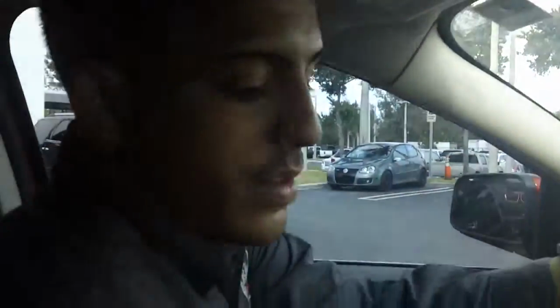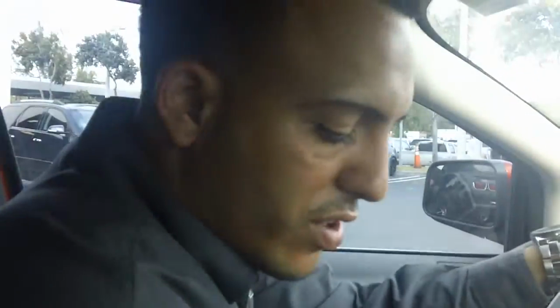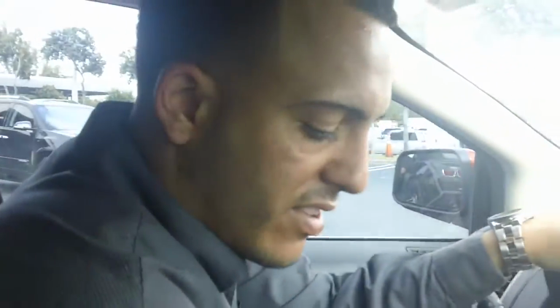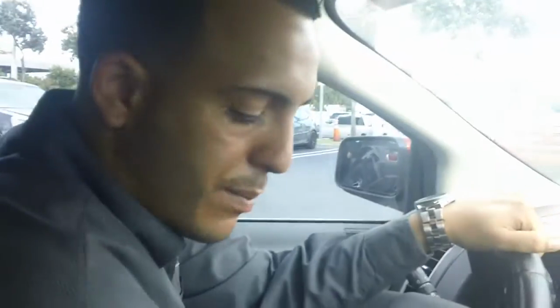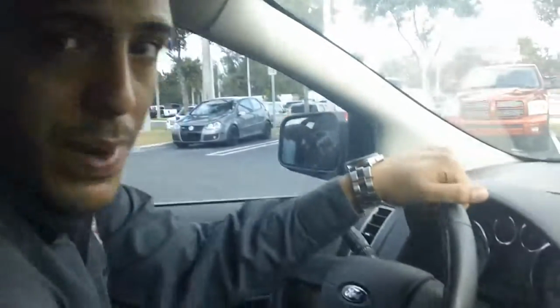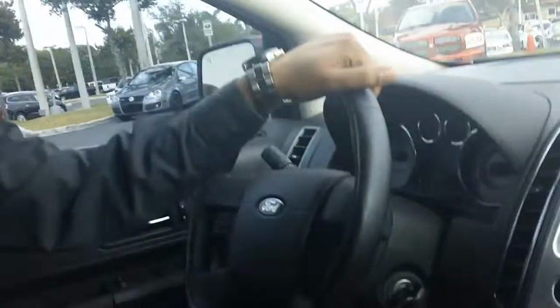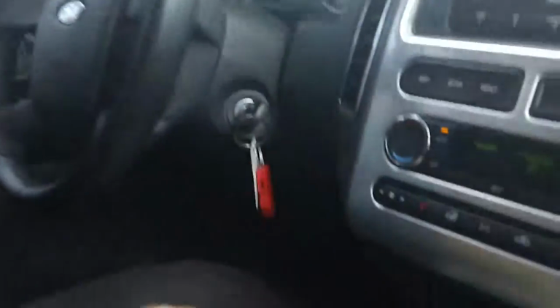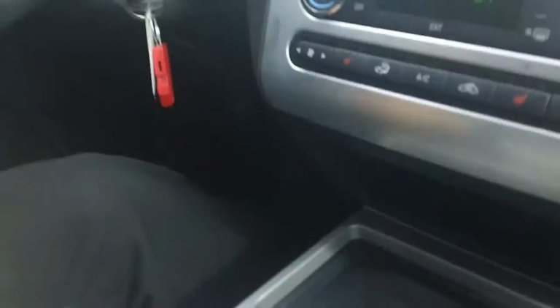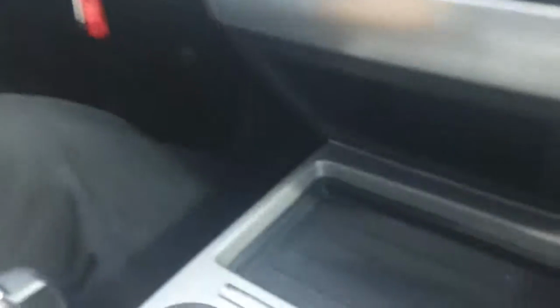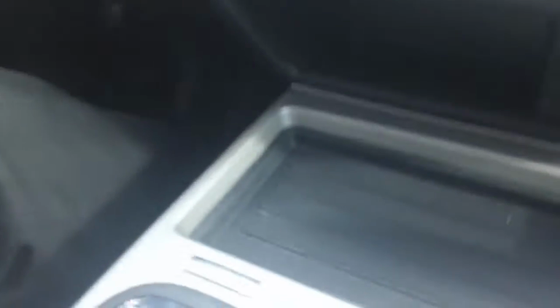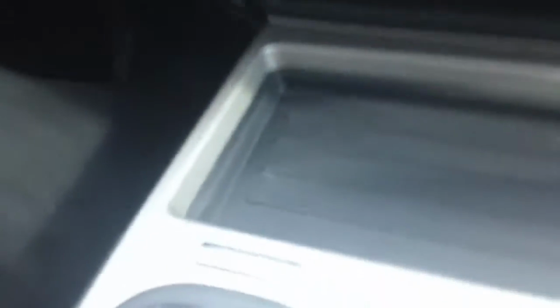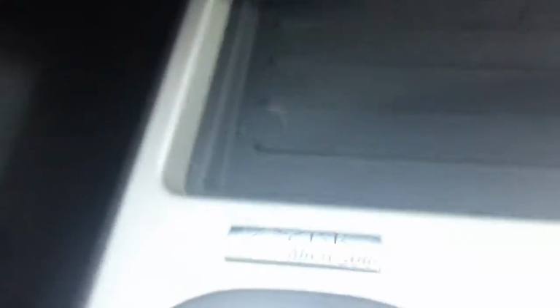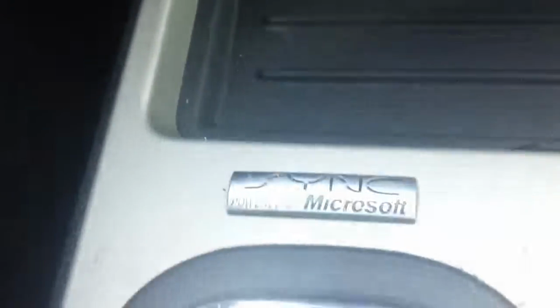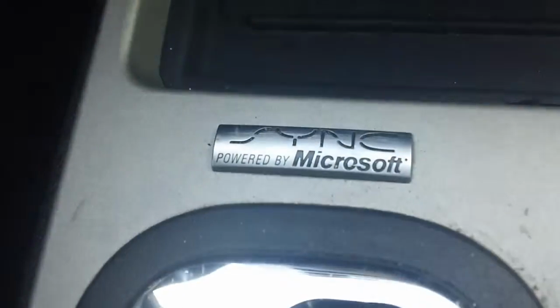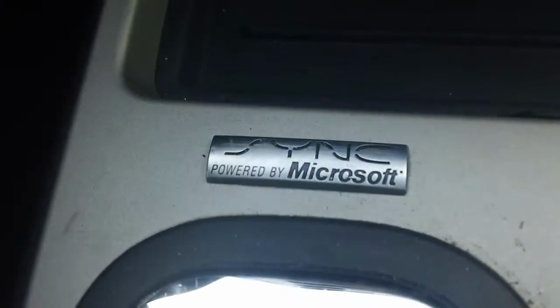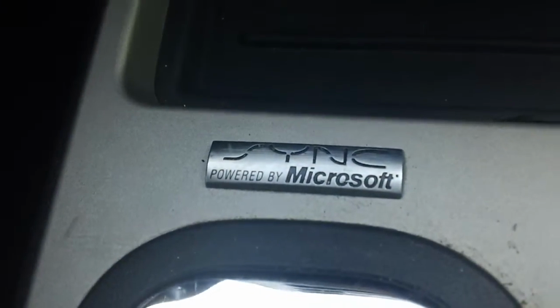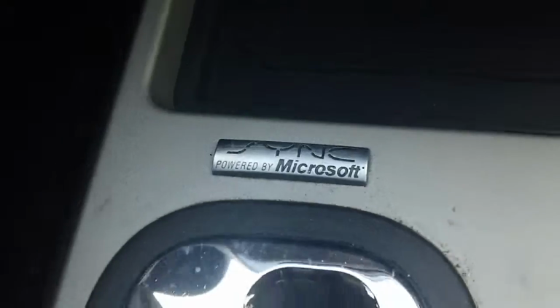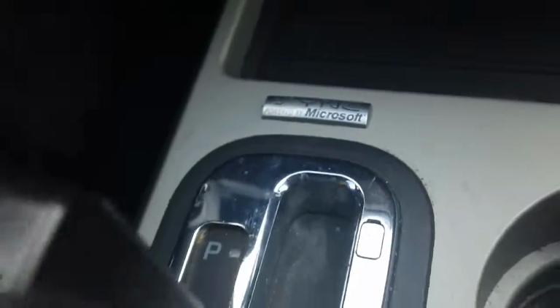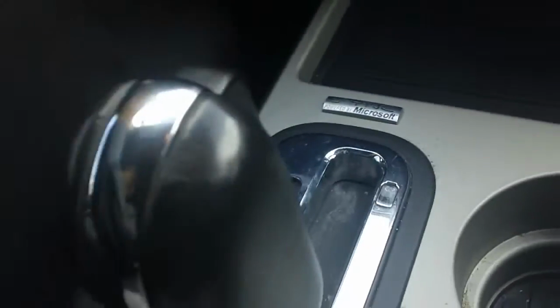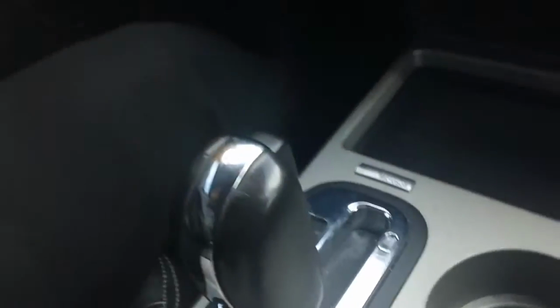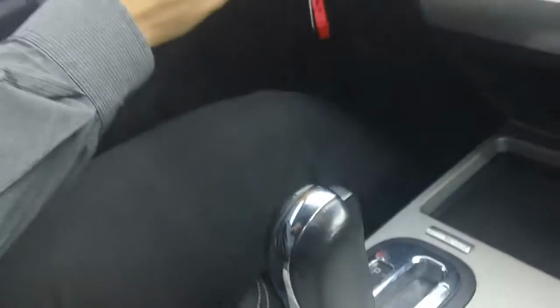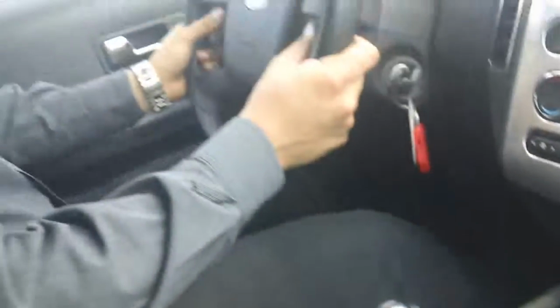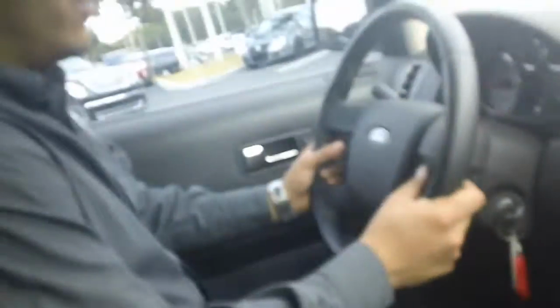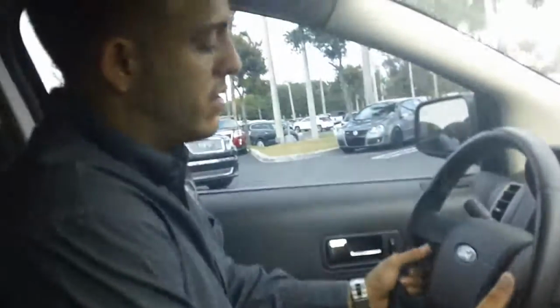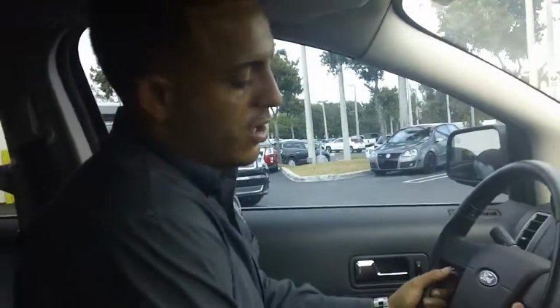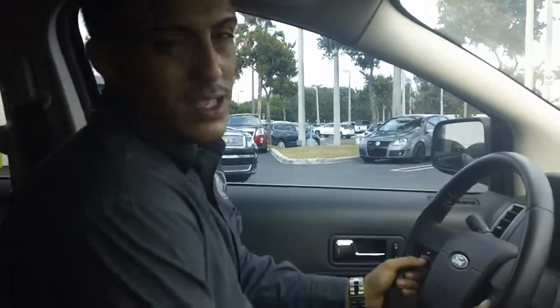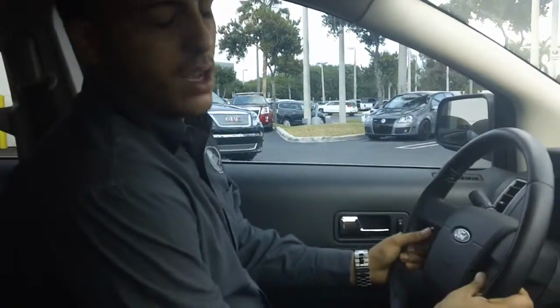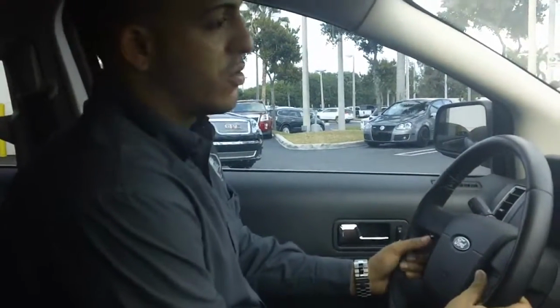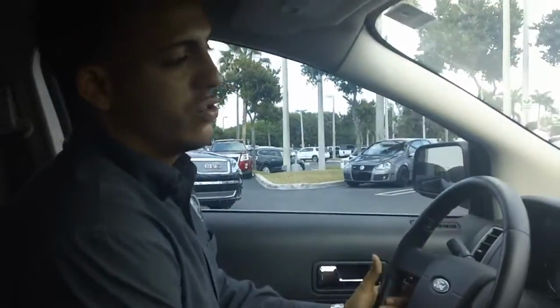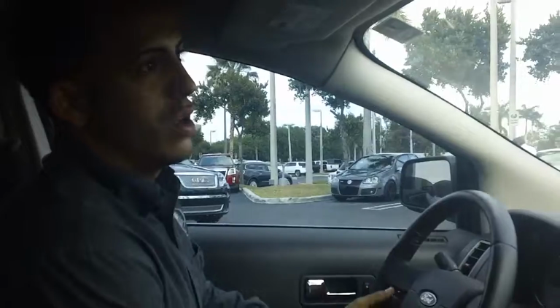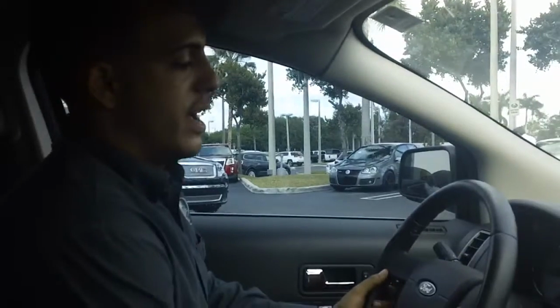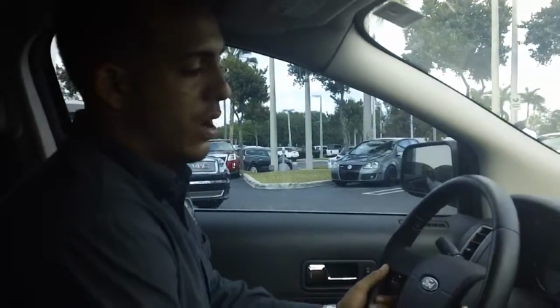This vehicle does have the SYNC powered by Microsoft, so you can pretty much sync your phone and have that on your radio. It does come with hands-free options, AC, cruise control, and so on.